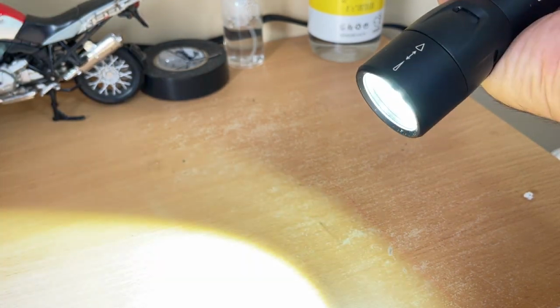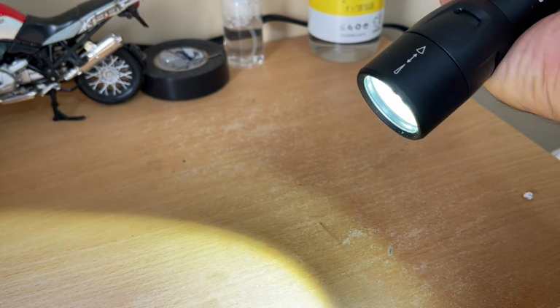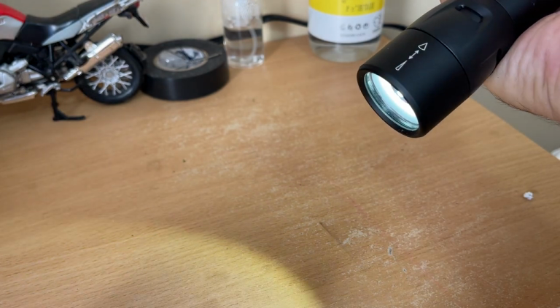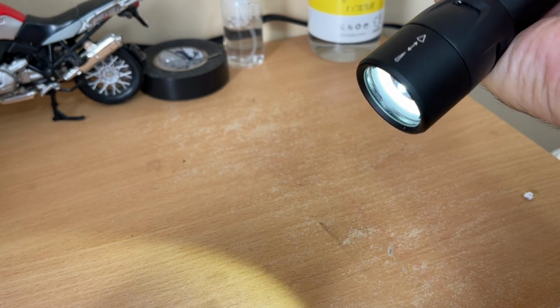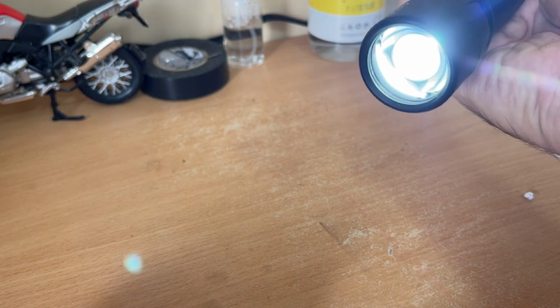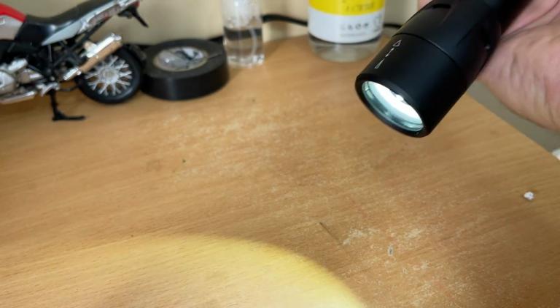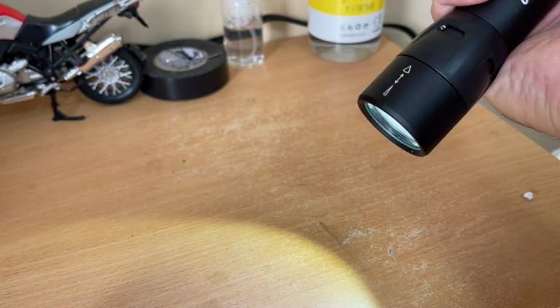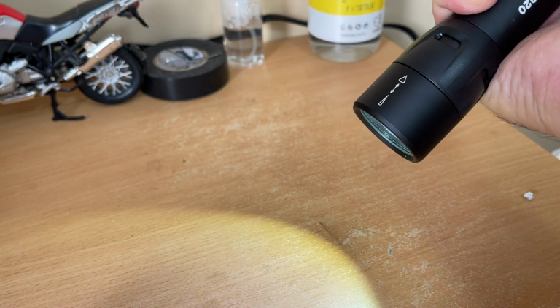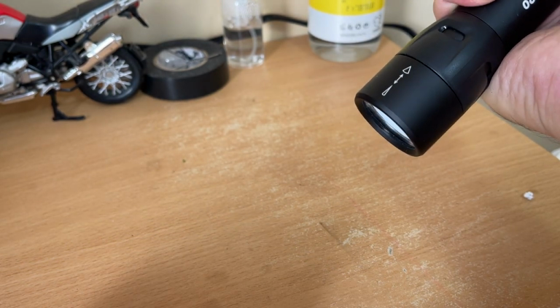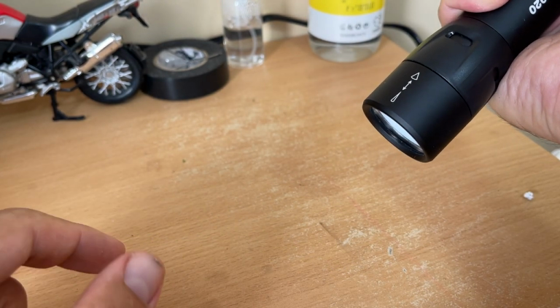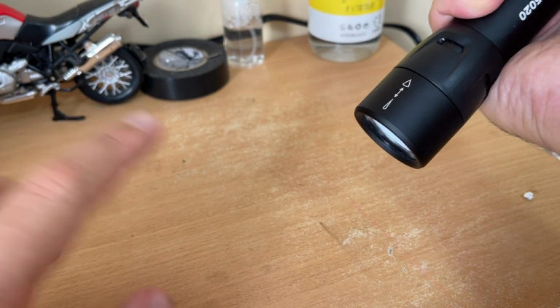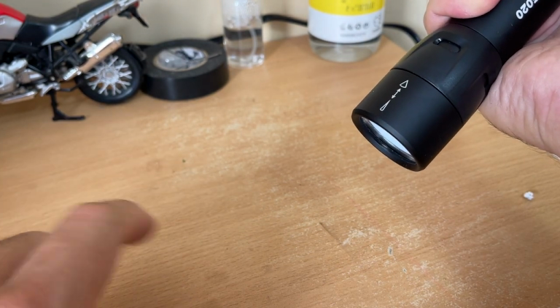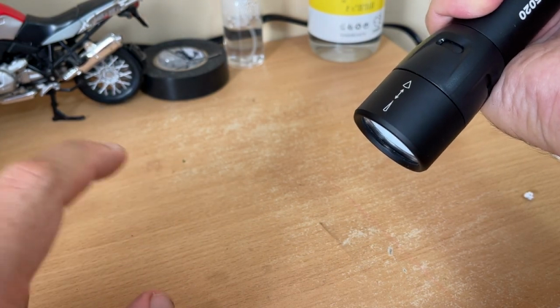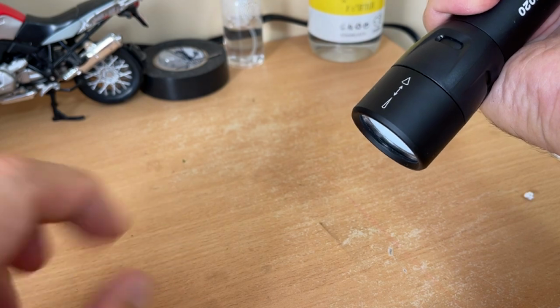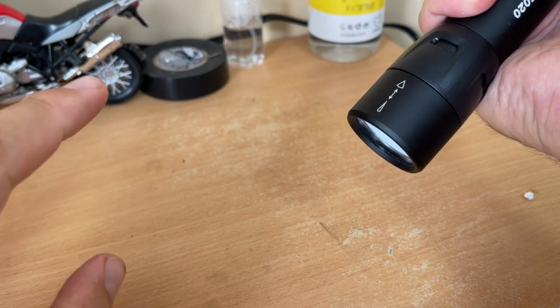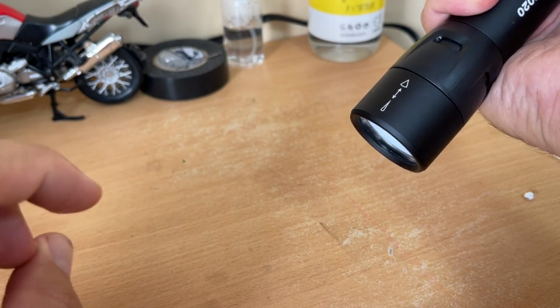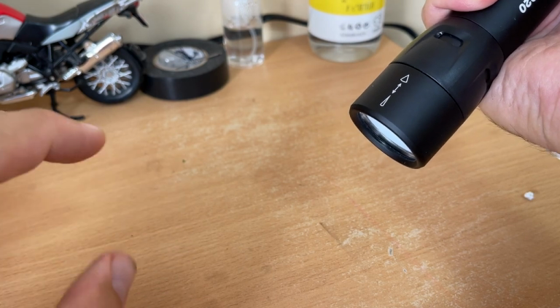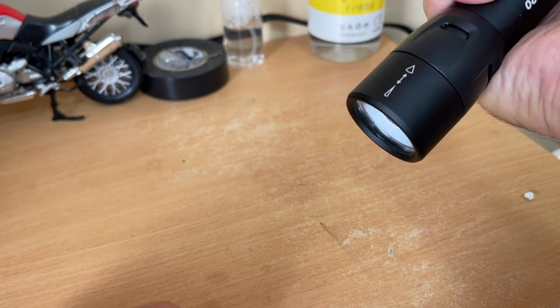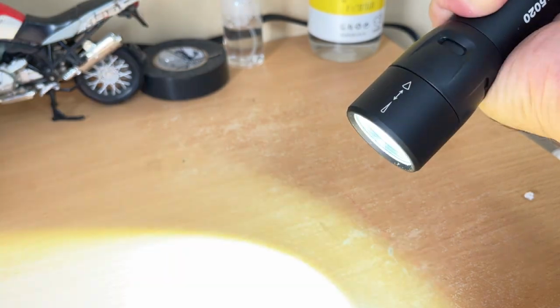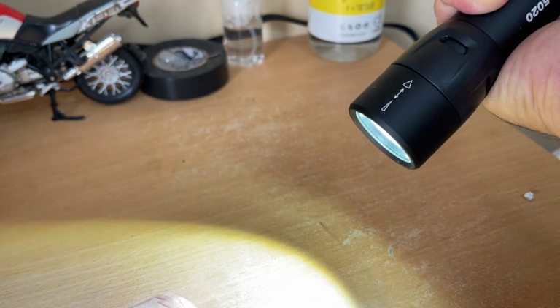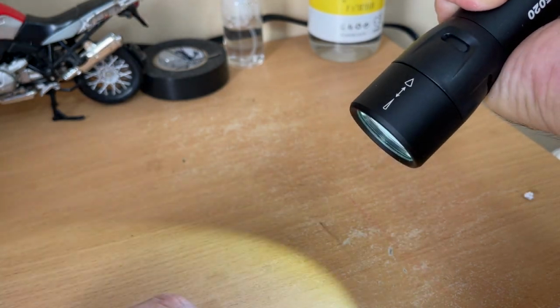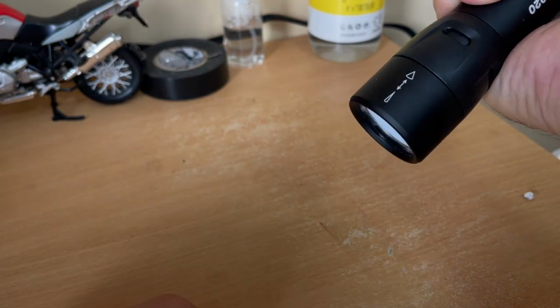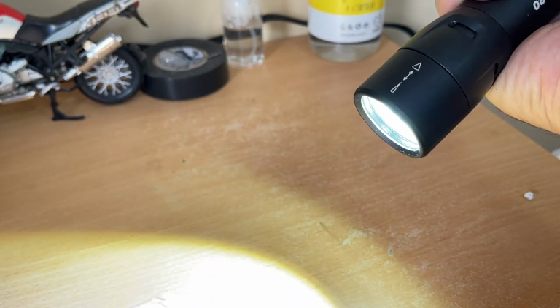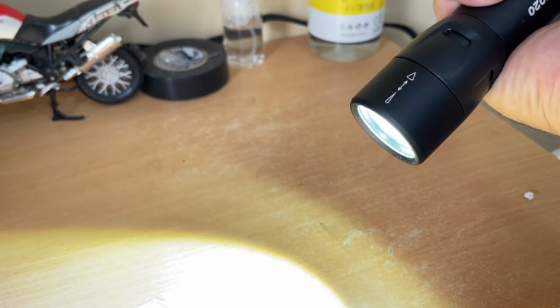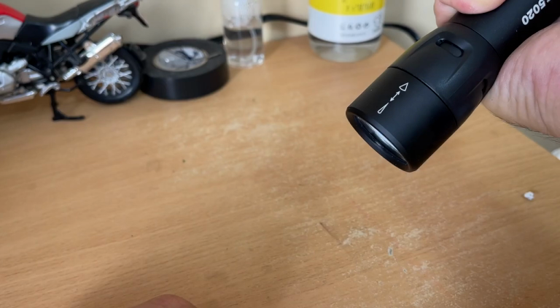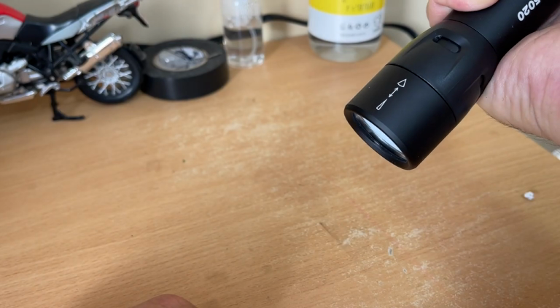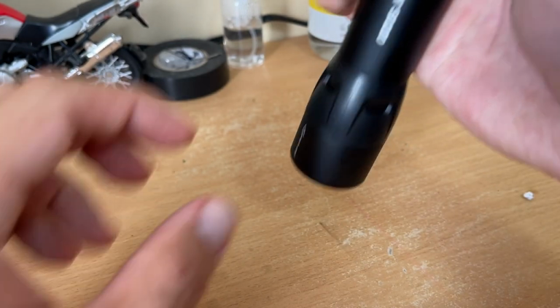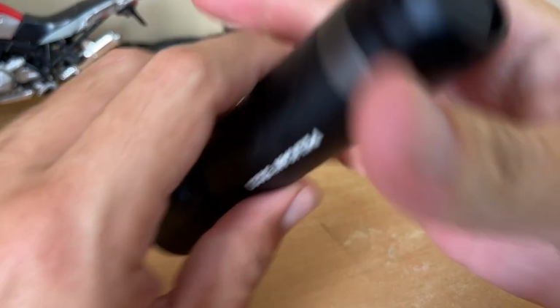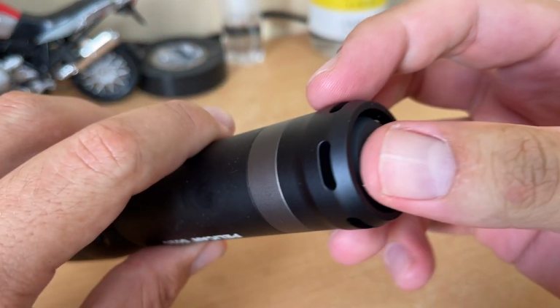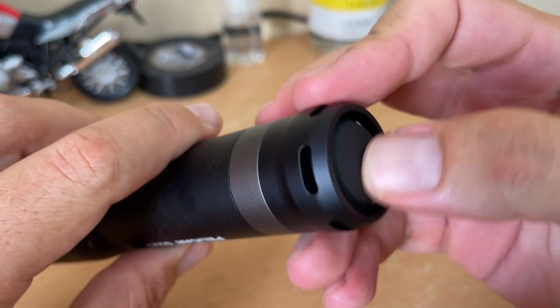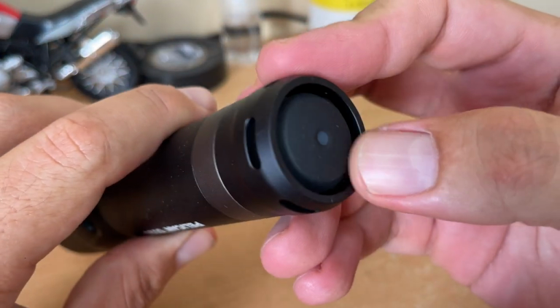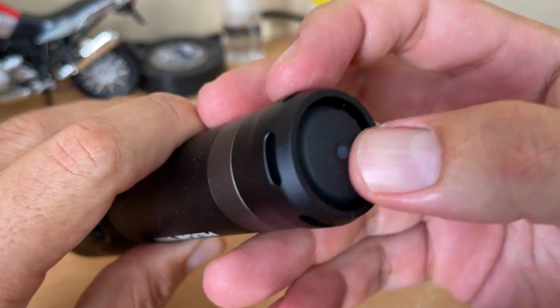One click, two, three — that's the low mode. One more click to the fourth setting, which is strobe. The tactile feedback on the button is really nice.